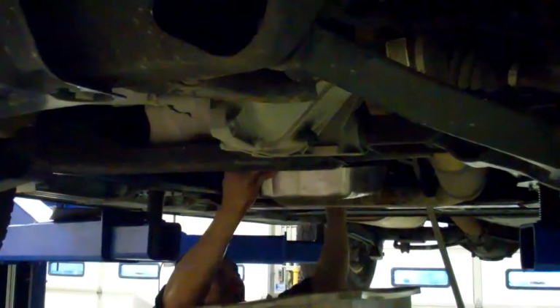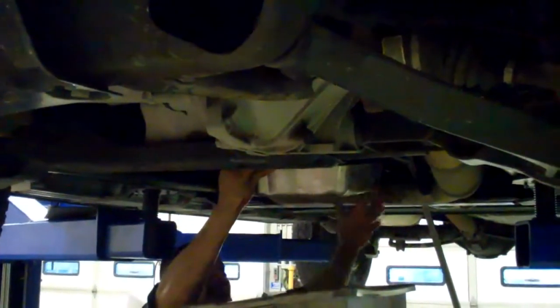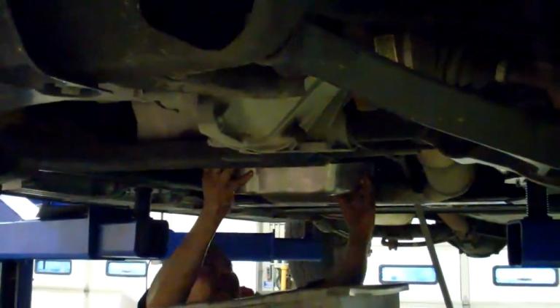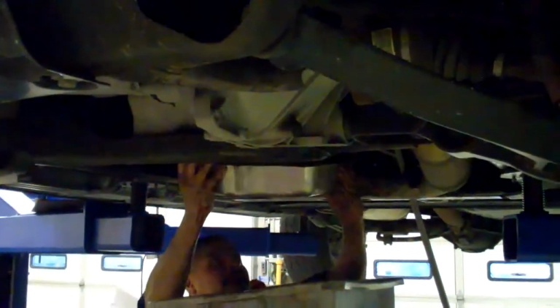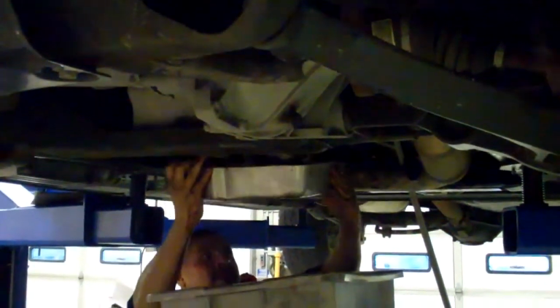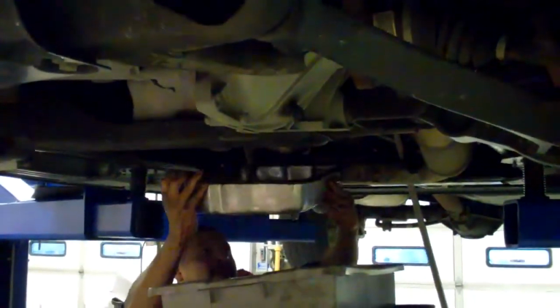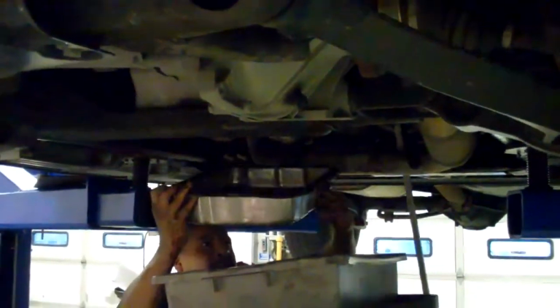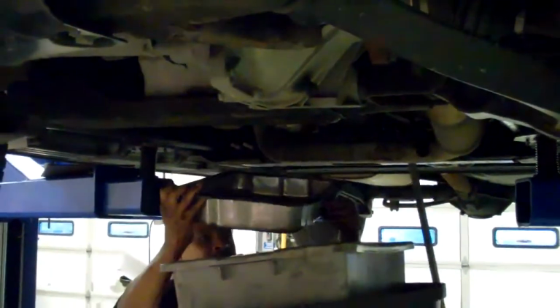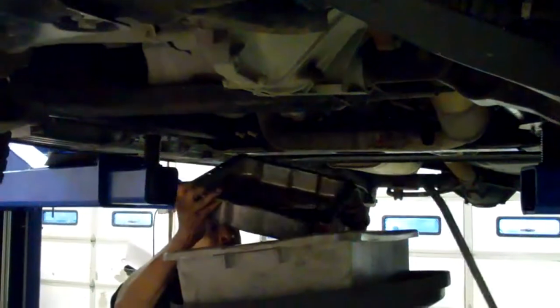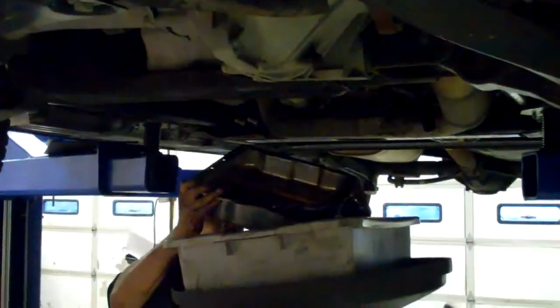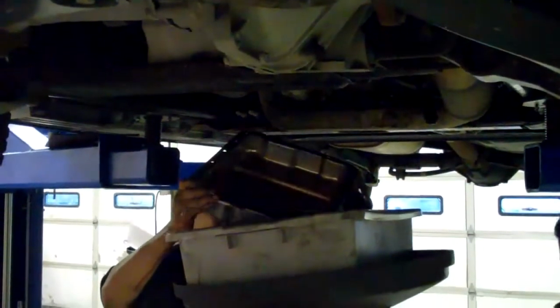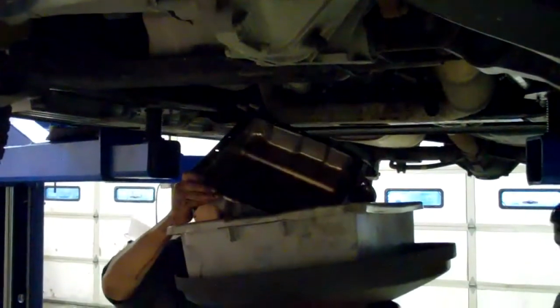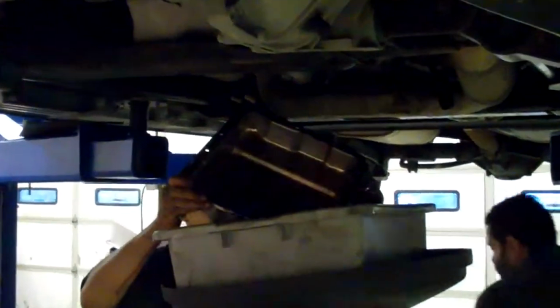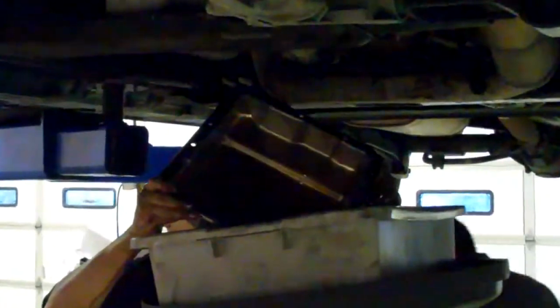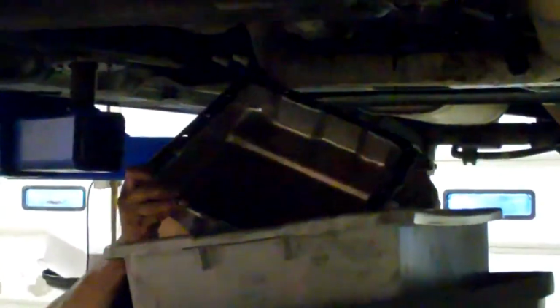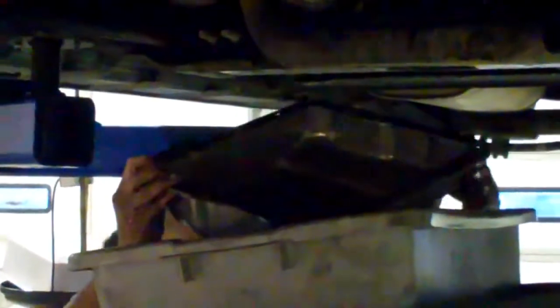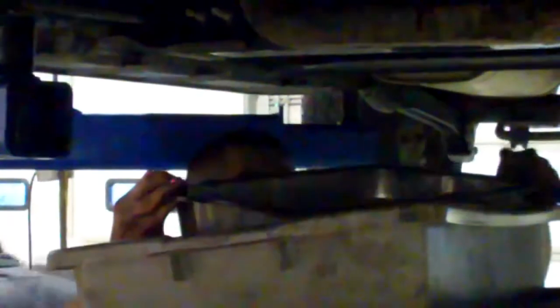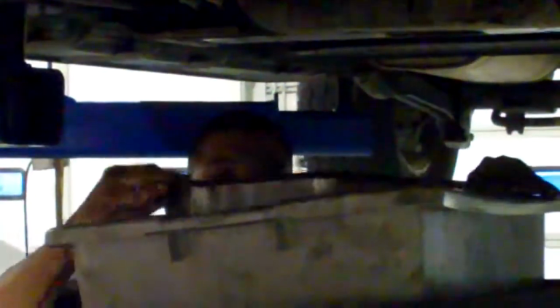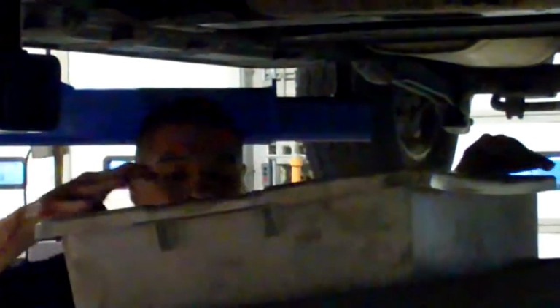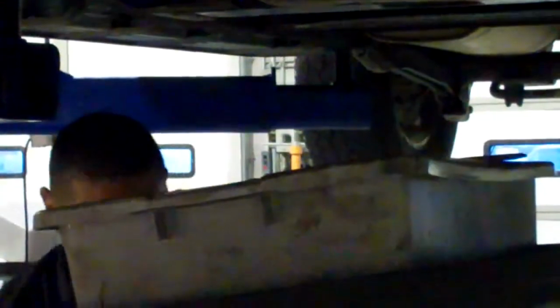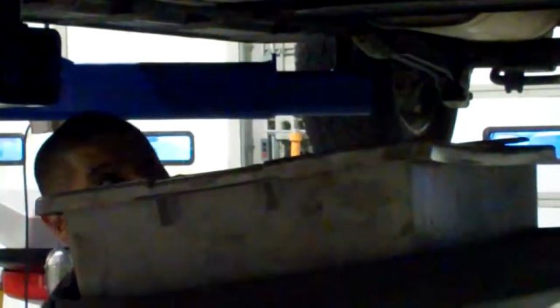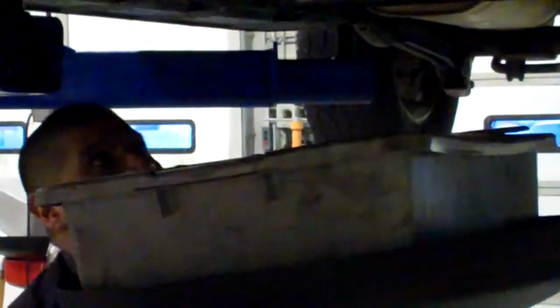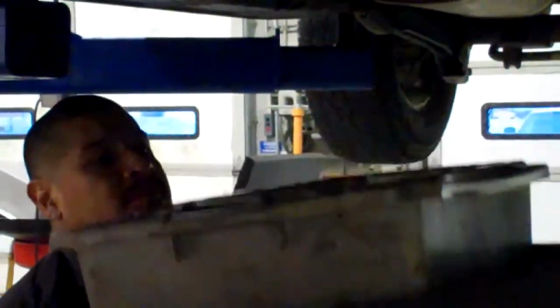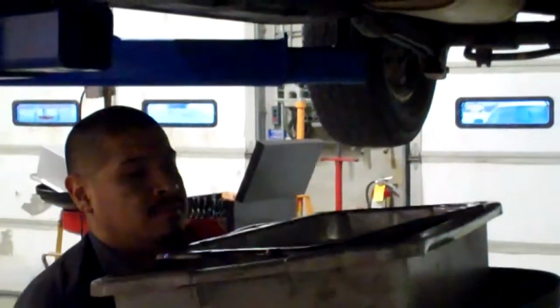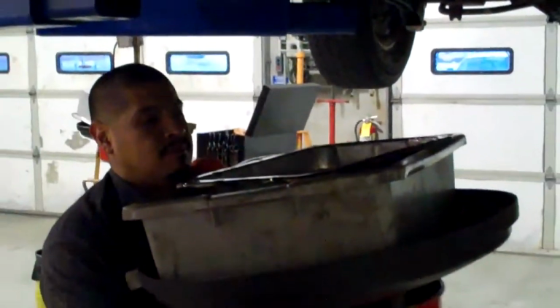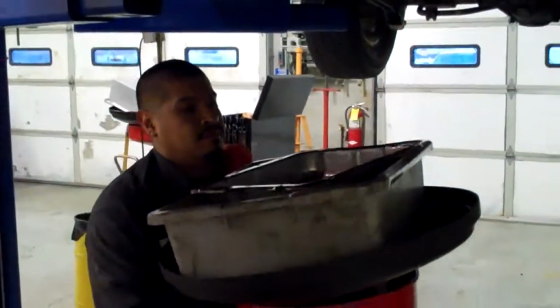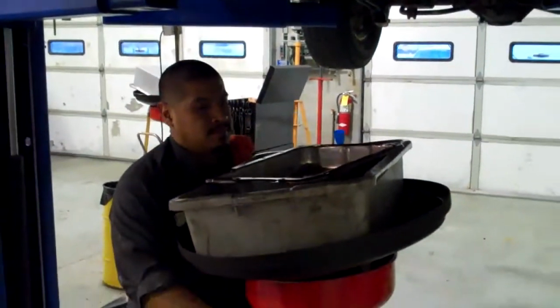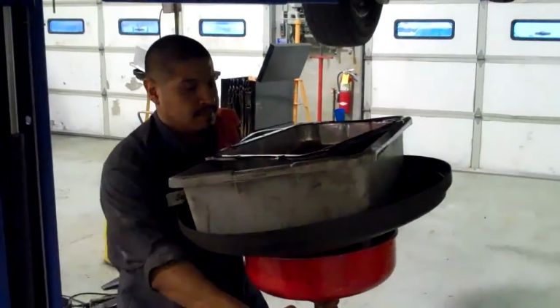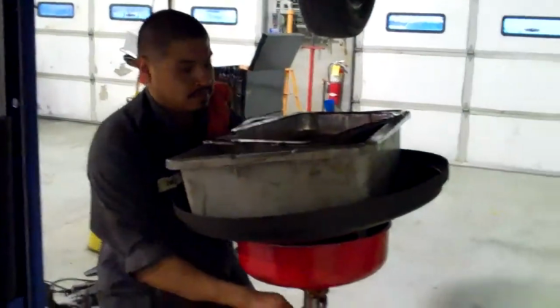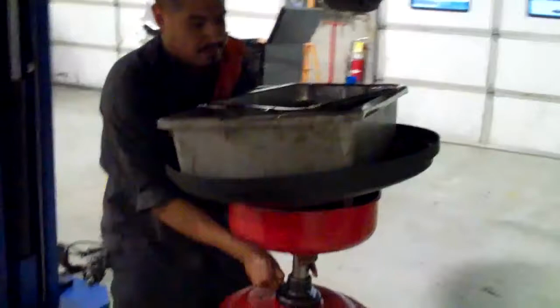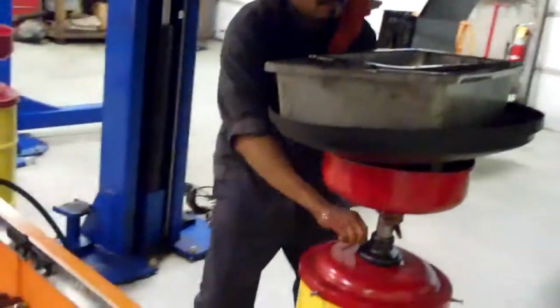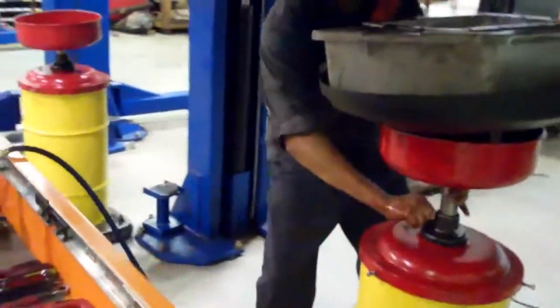We're going to pull the pan off the transmission and we're going to see how that looks next. Let me give you a hand — careful.